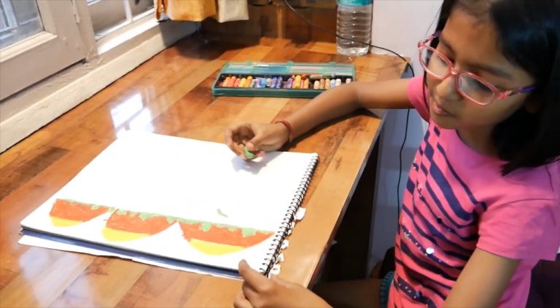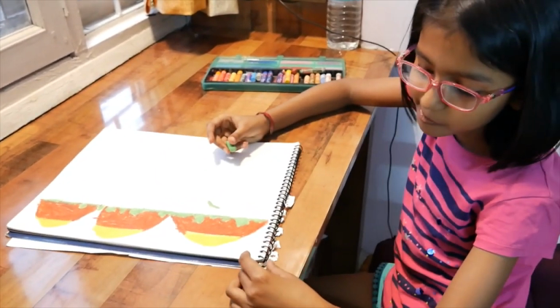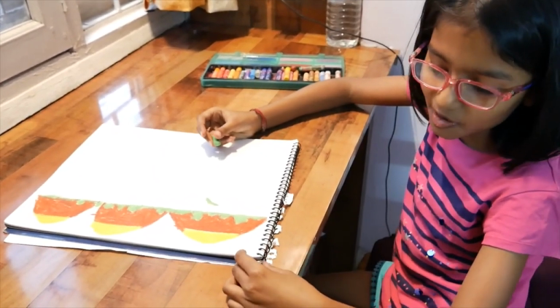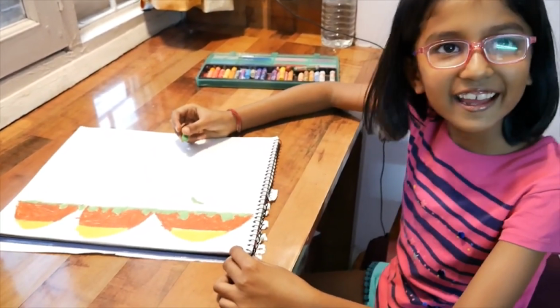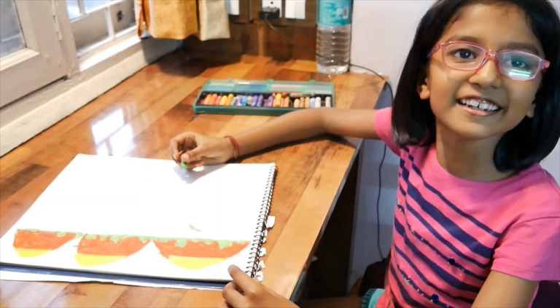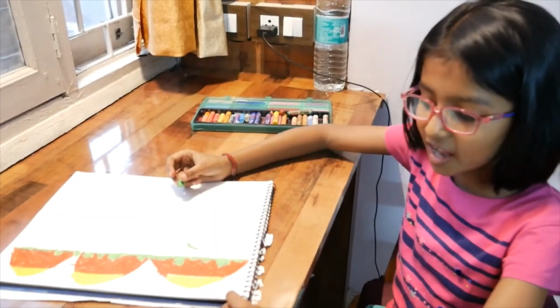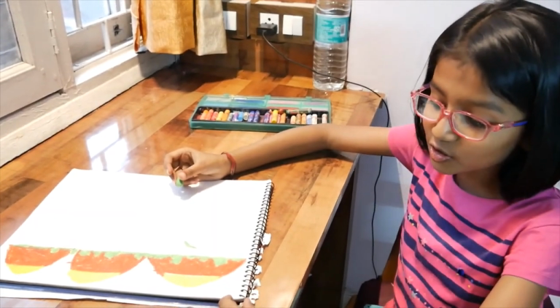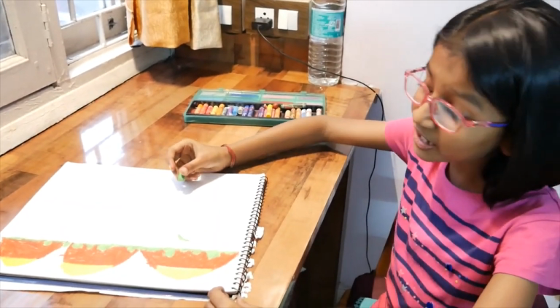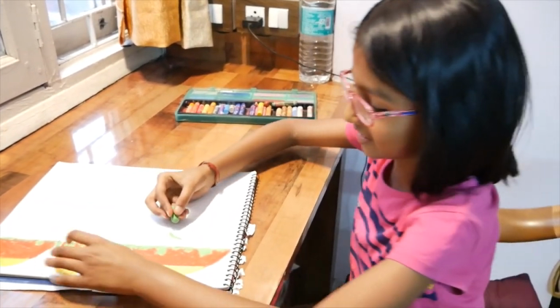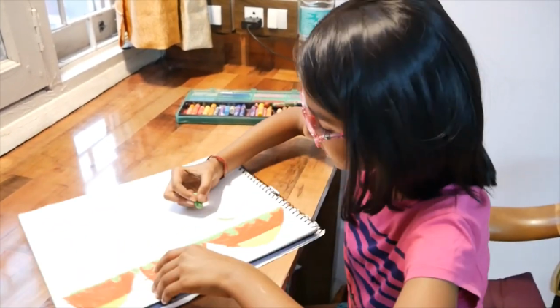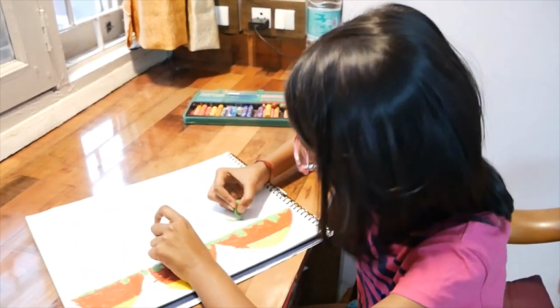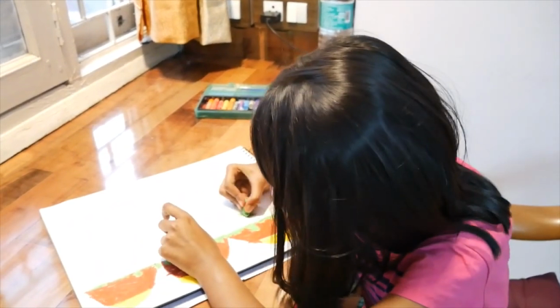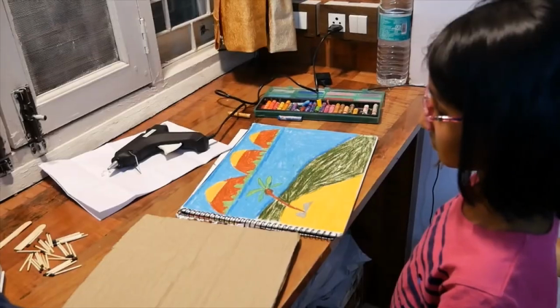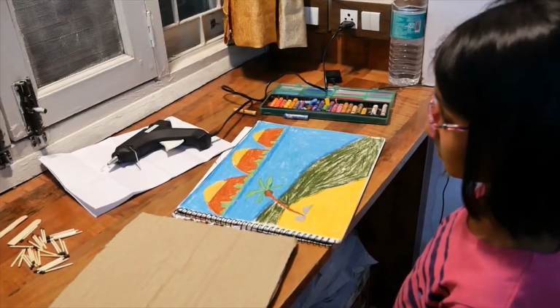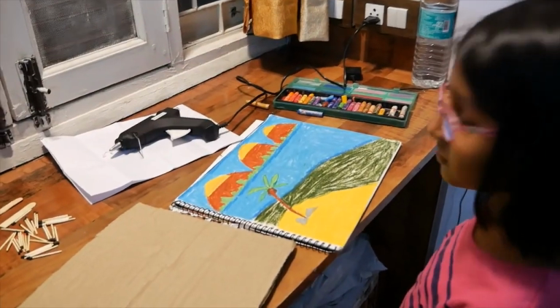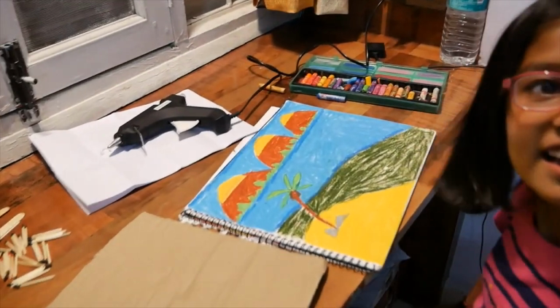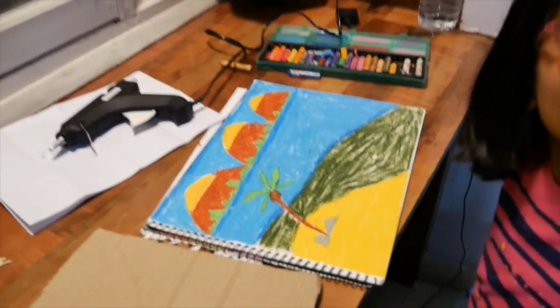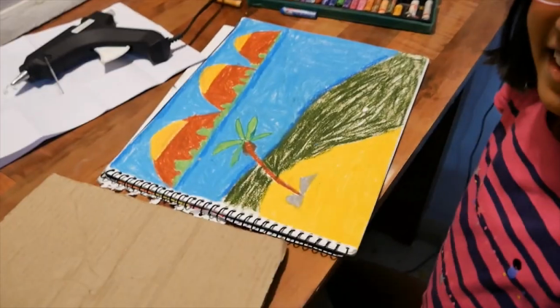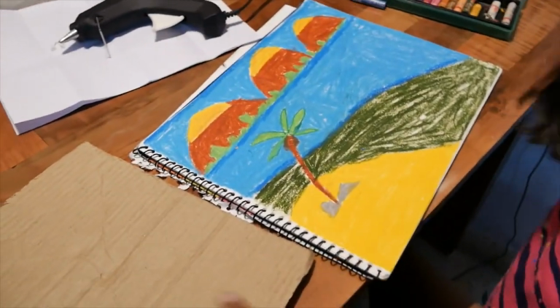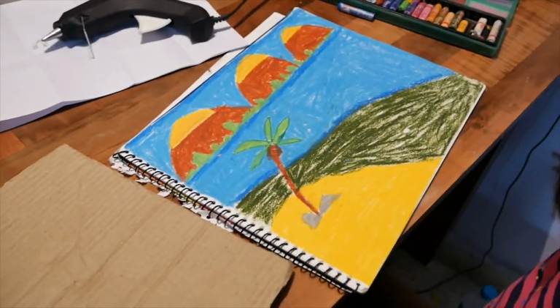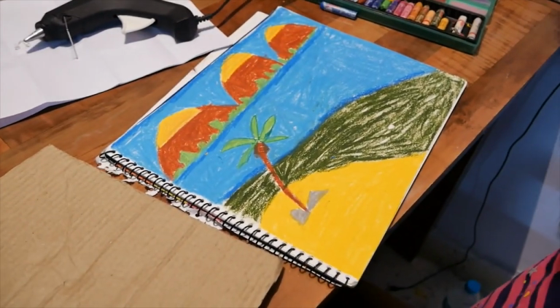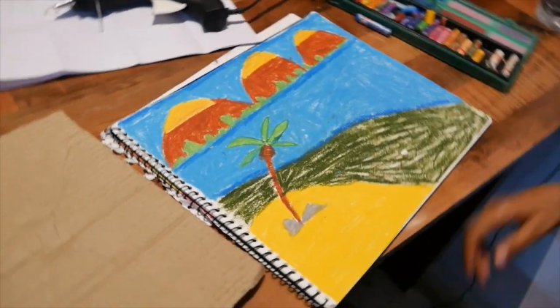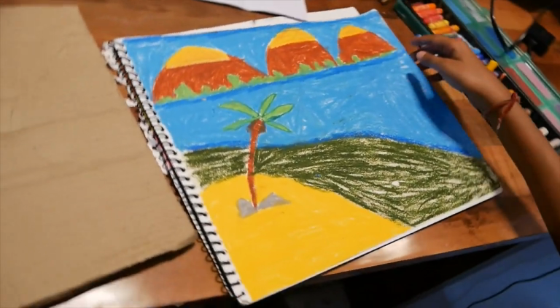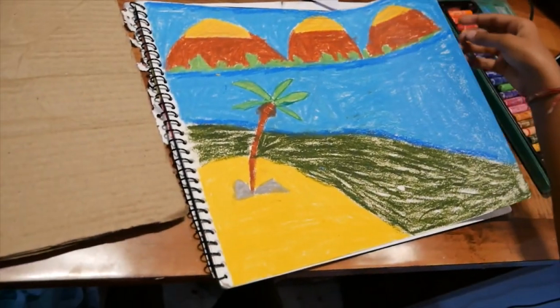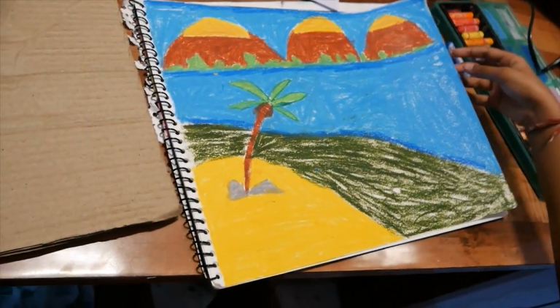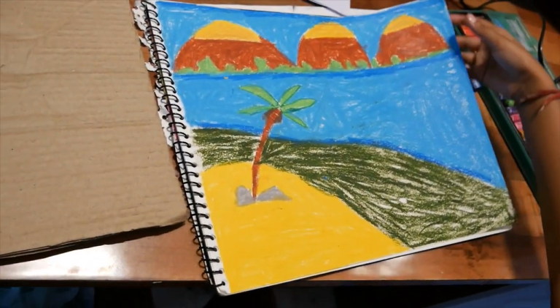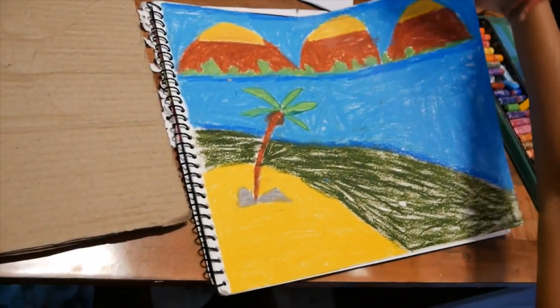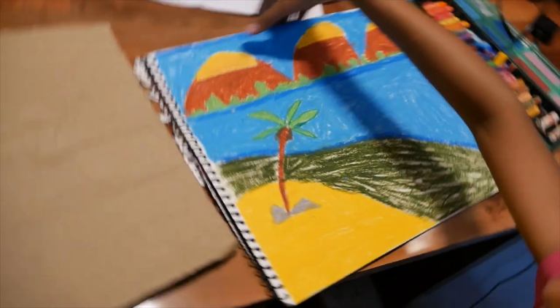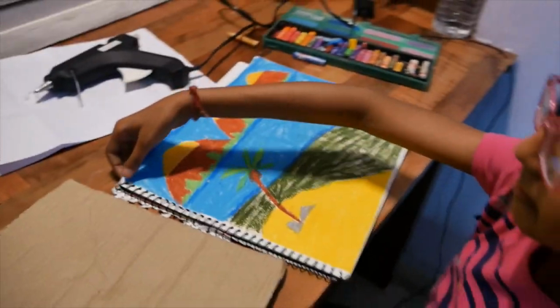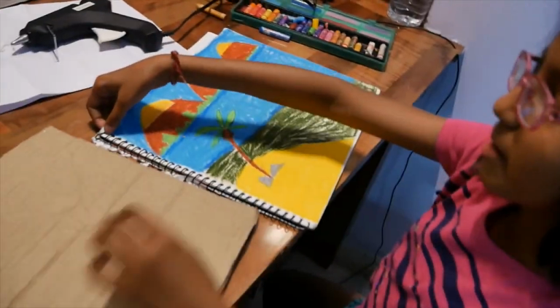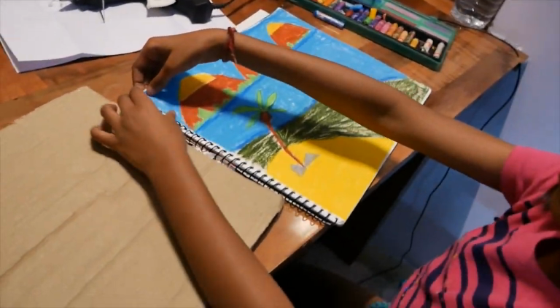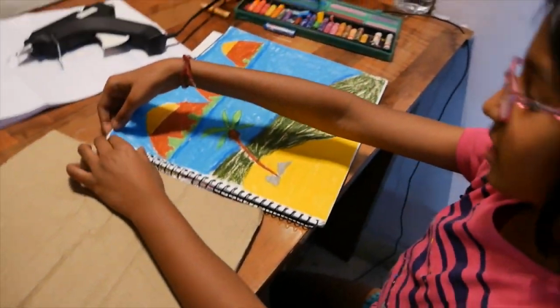Mama, wait. I will show you later. Okay. So you have completed? Yes. Wow. This is a nice drawing. This is a landscape? Okay.